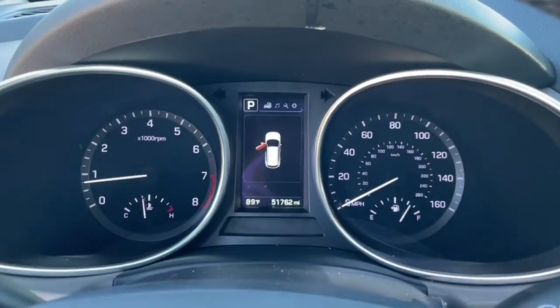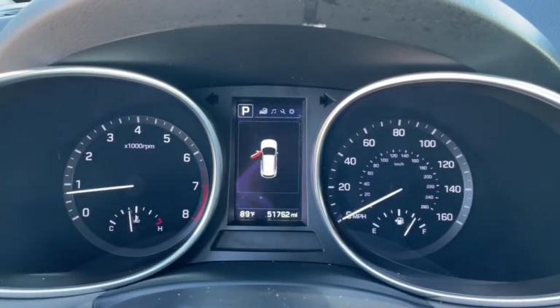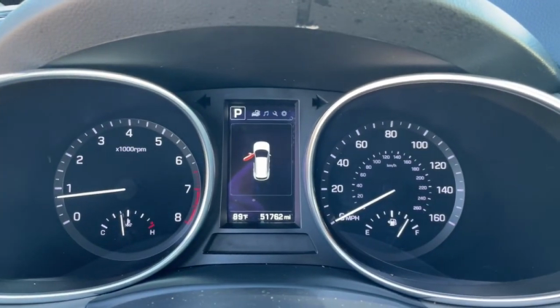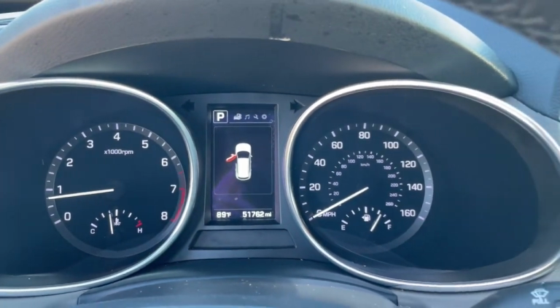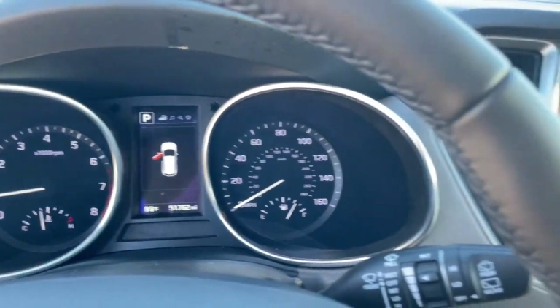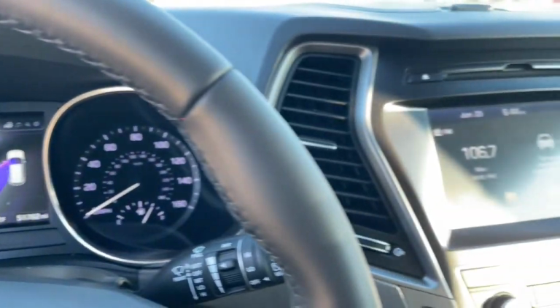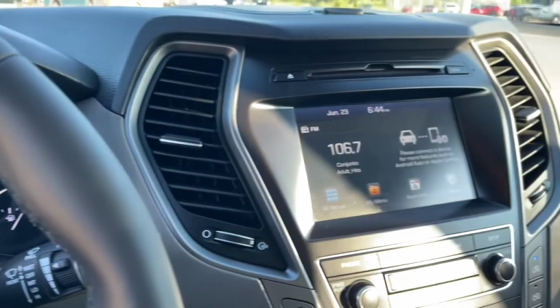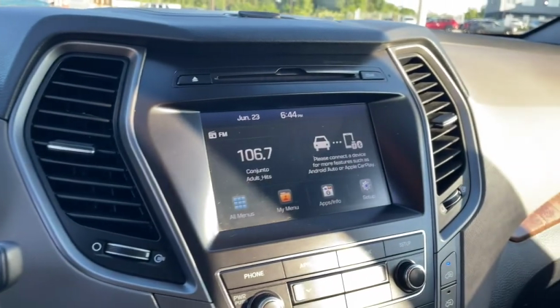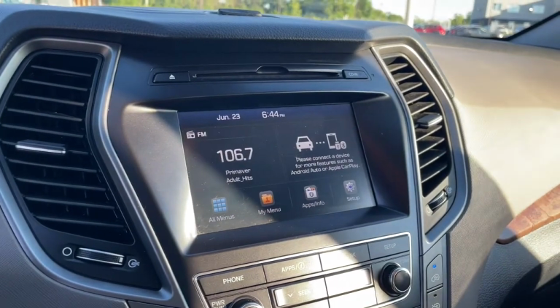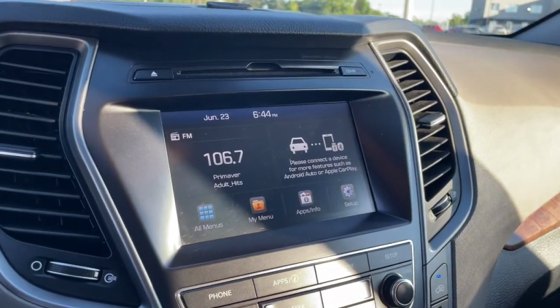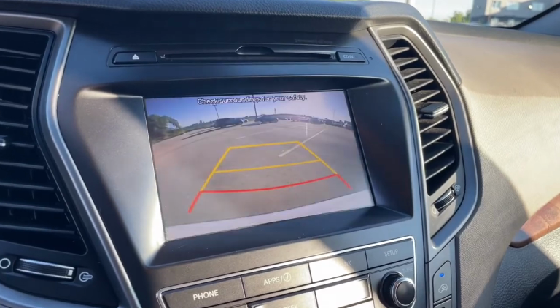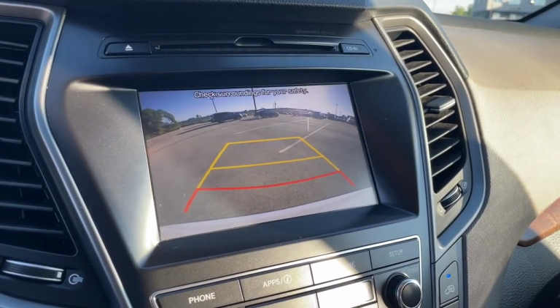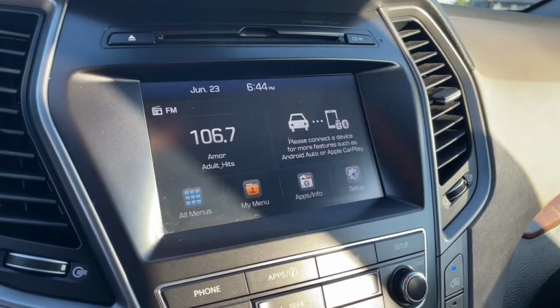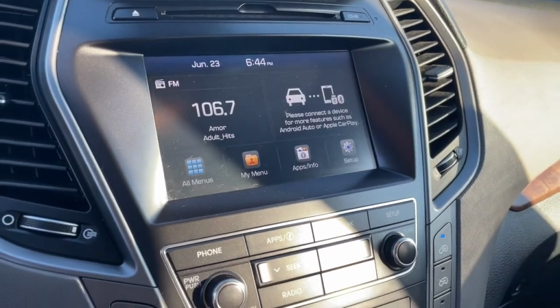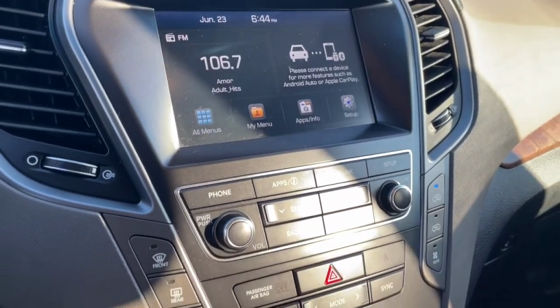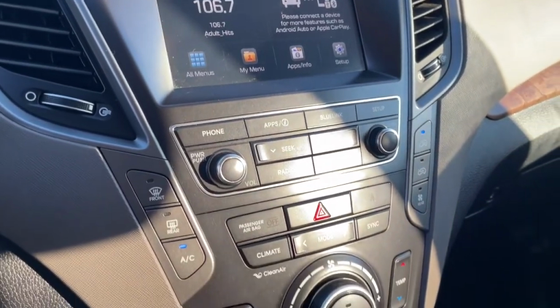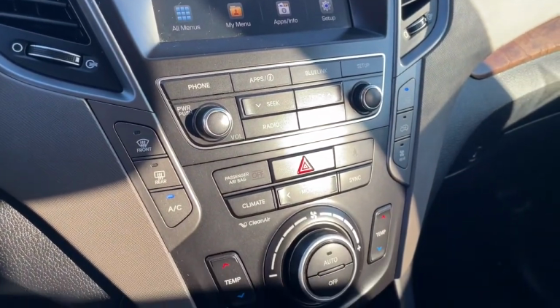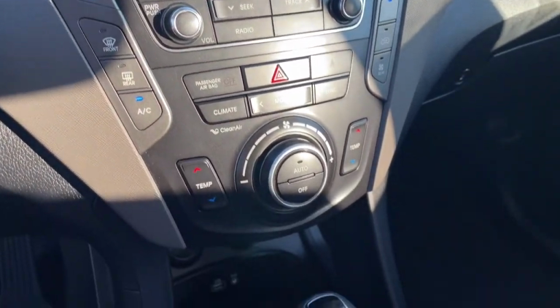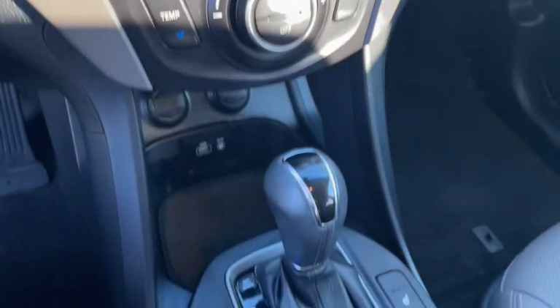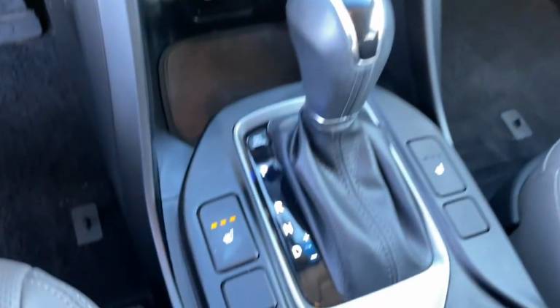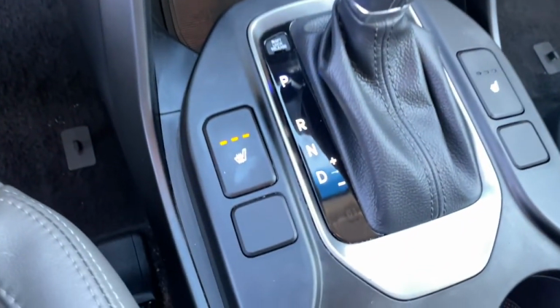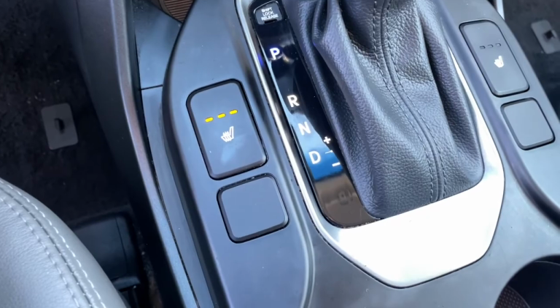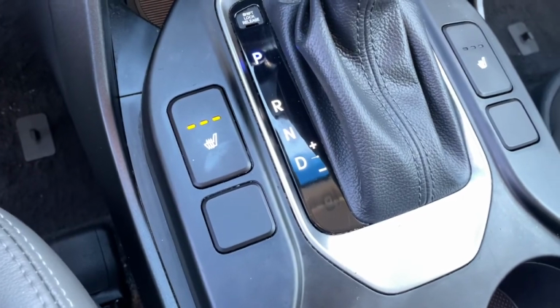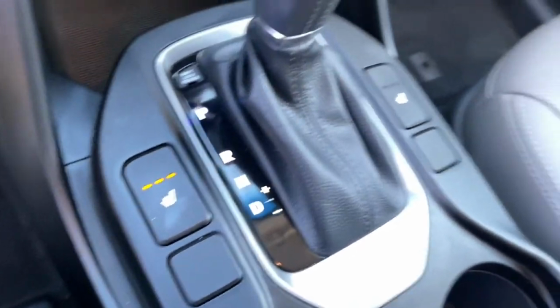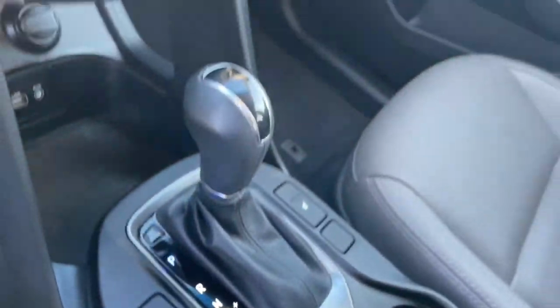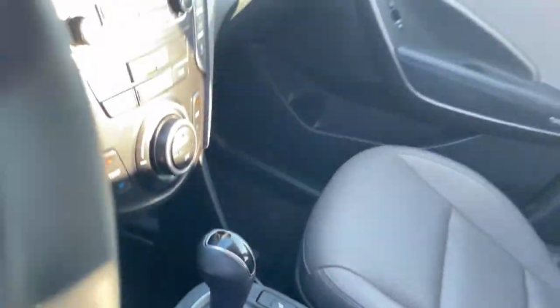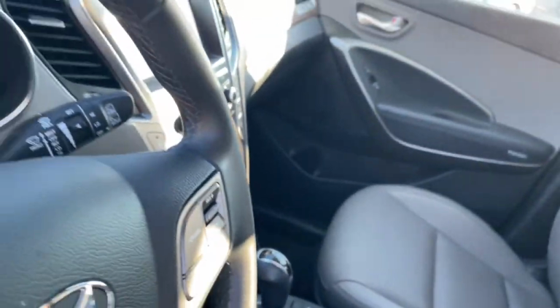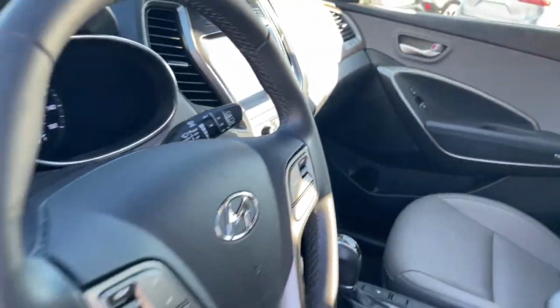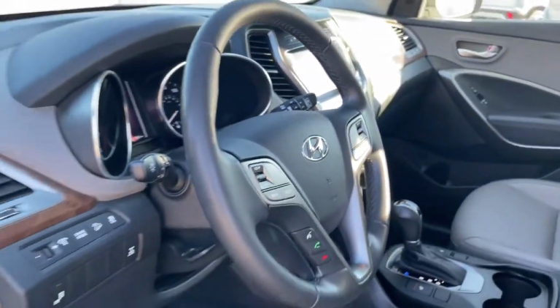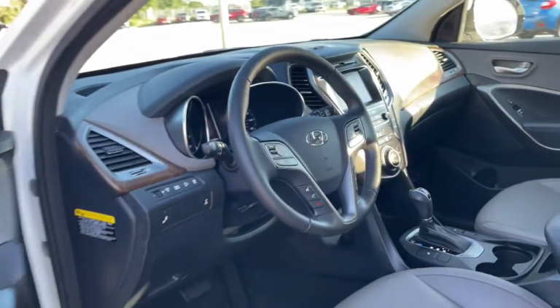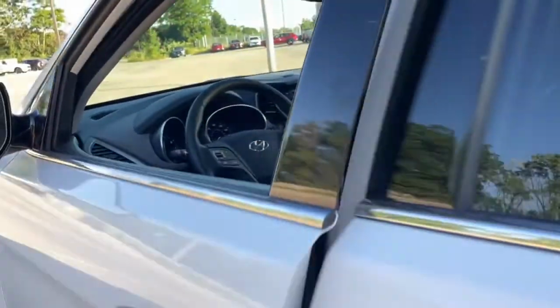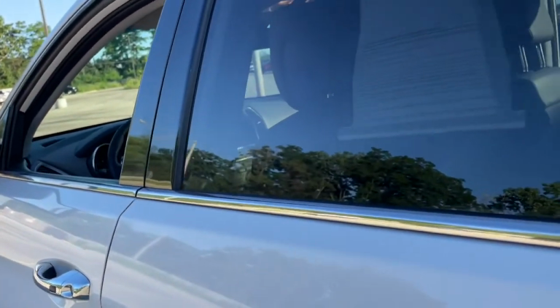All-wheel drive, keyless entry, heated mirrors, remote engine start, woodgrain interior trim, satellite radio, backup camera, power driver seat, steering wheel audio controls, aluminum wheels.